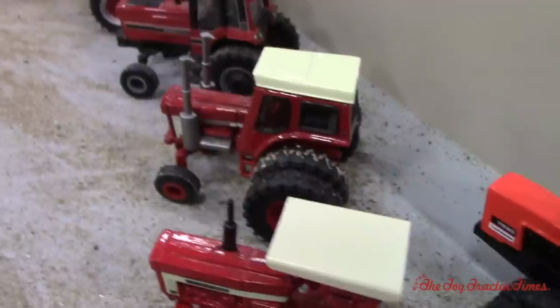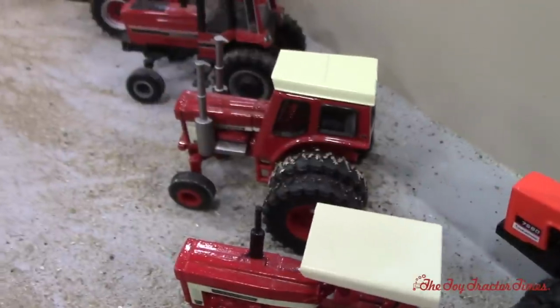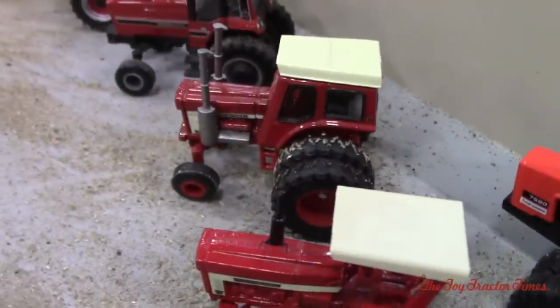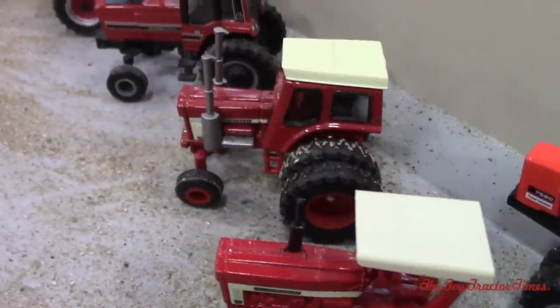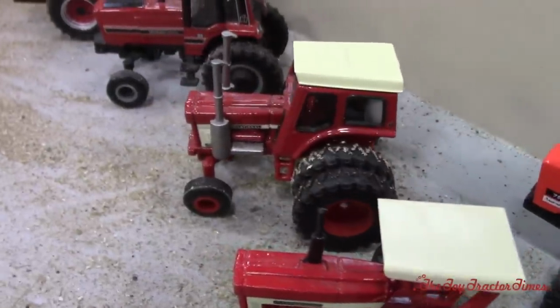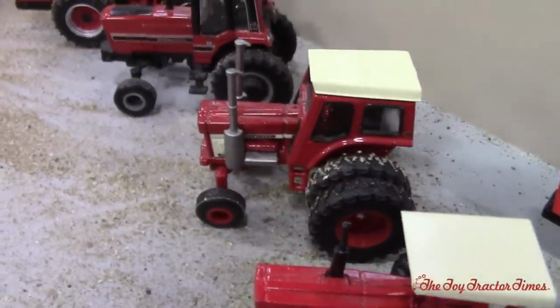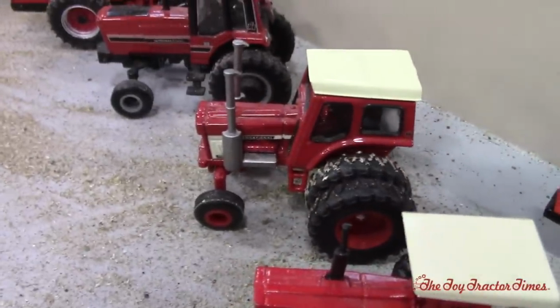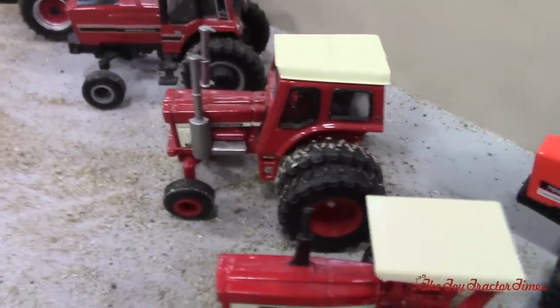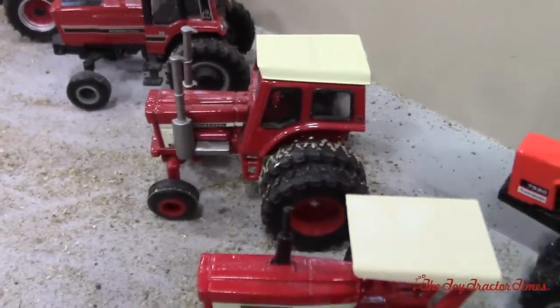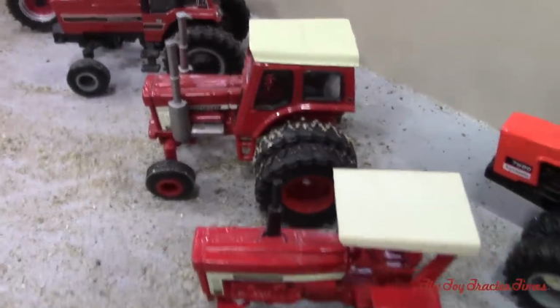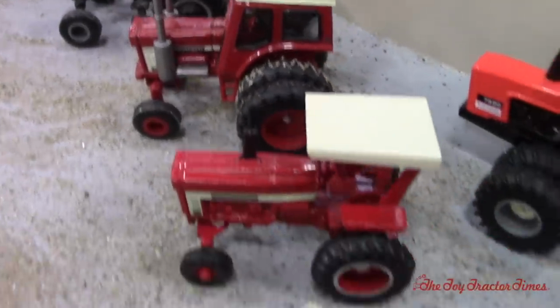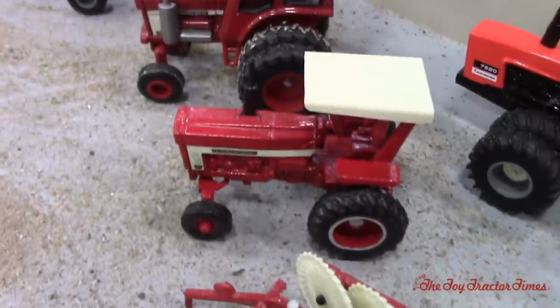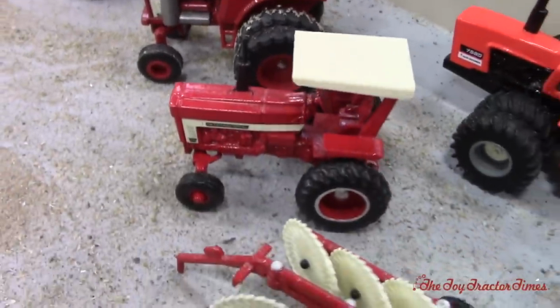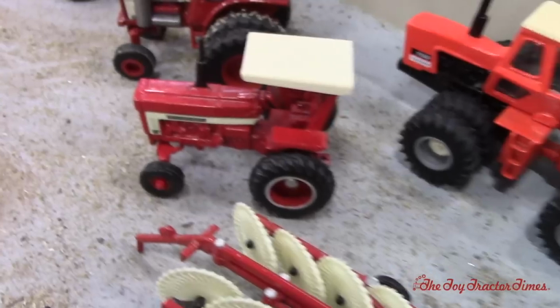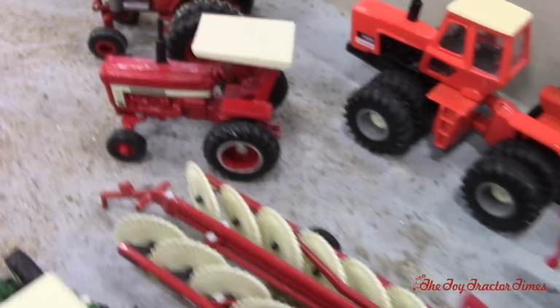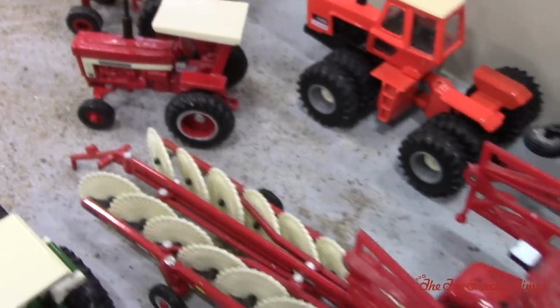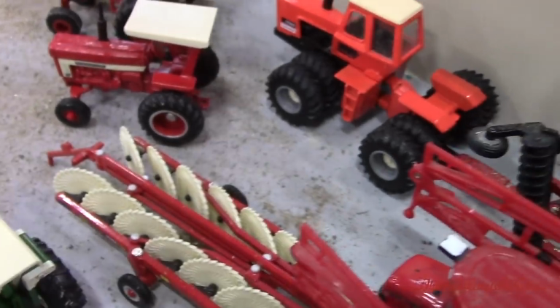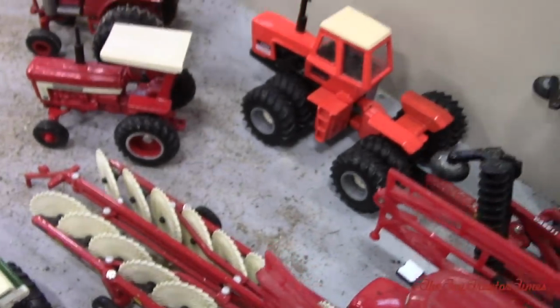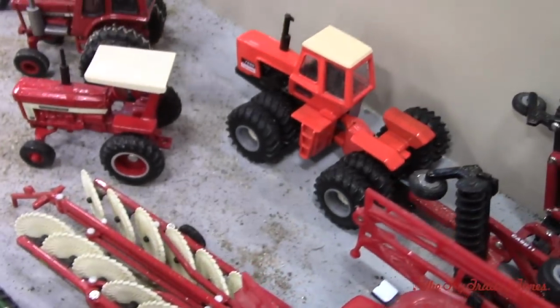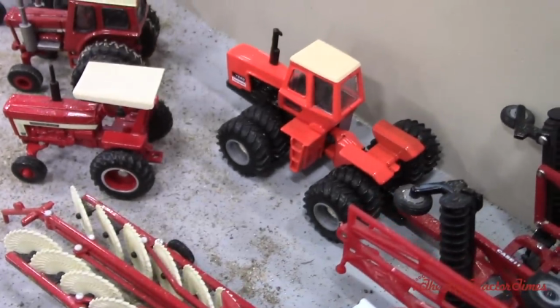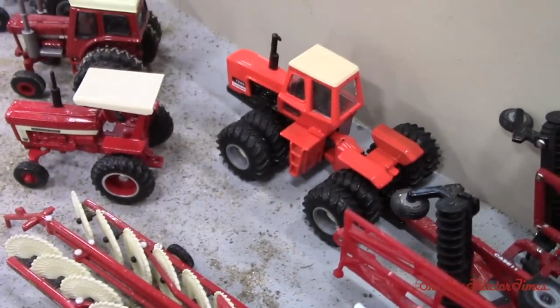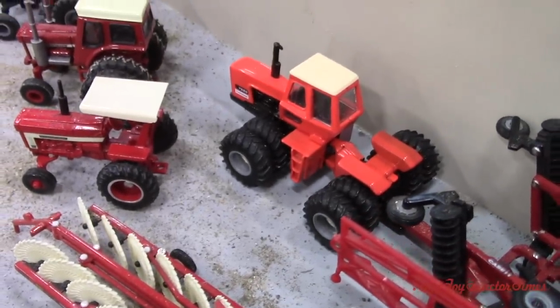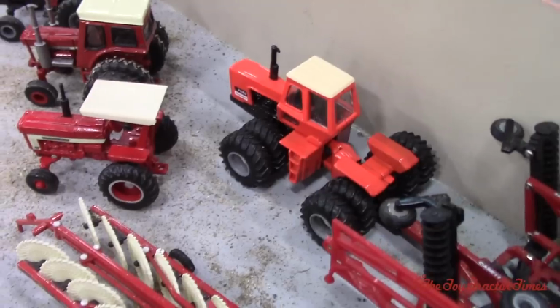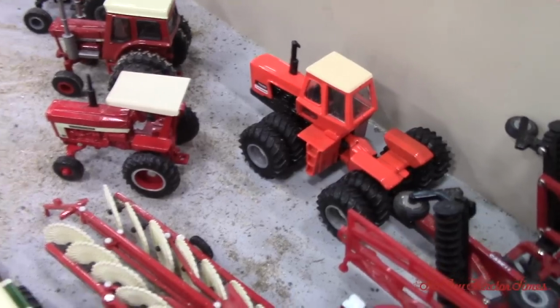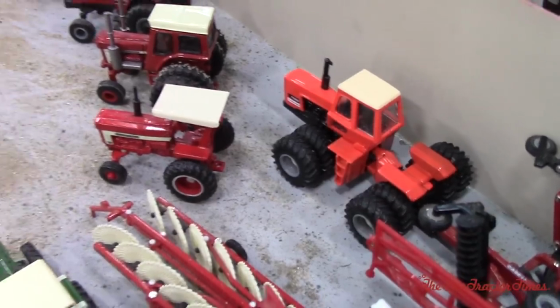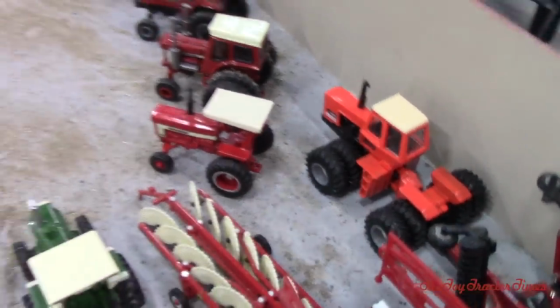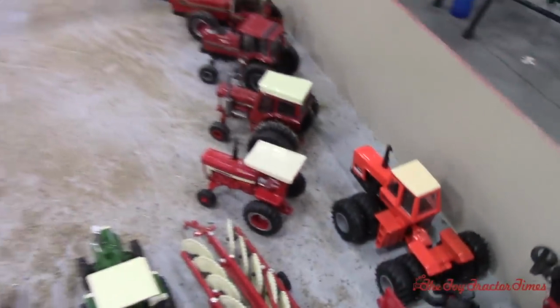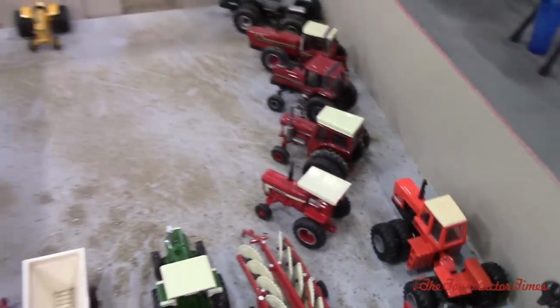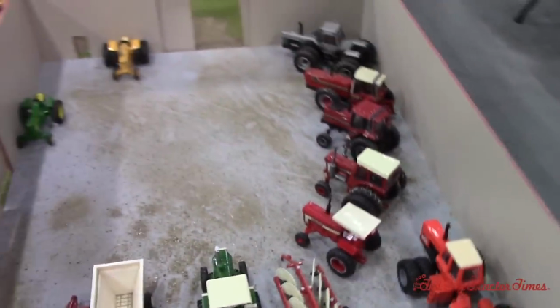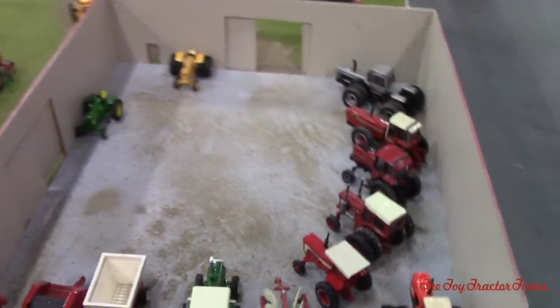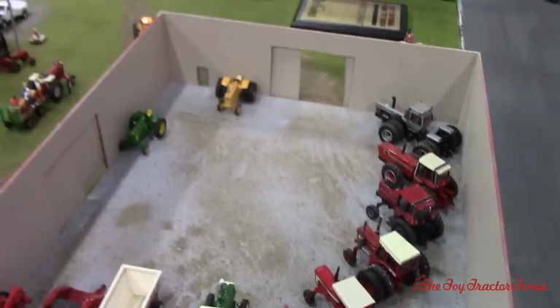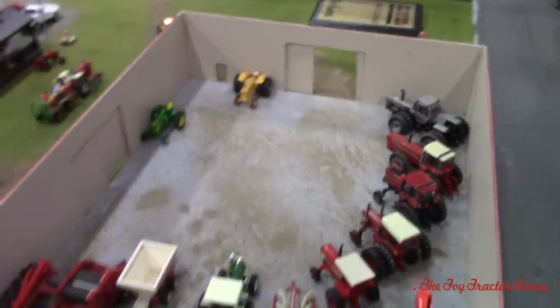Is that a 1468 or 1568? I think it's a 1568. Nice — canopy ROPS and got the nice 75 ADLs back there. So definitely a big tractor power lineup. Yeah, for a big dairy you need that.